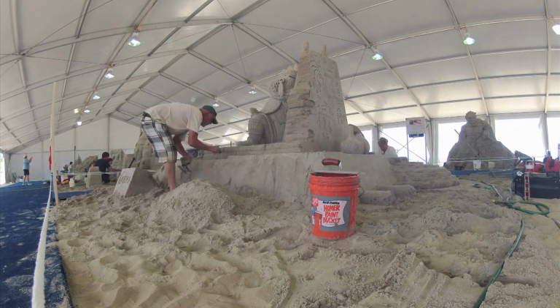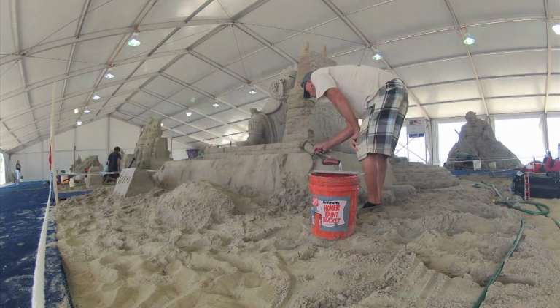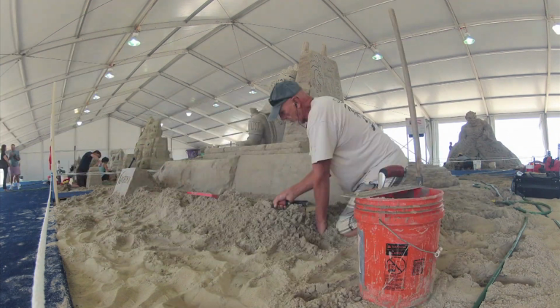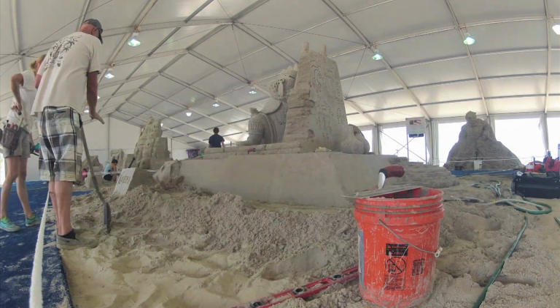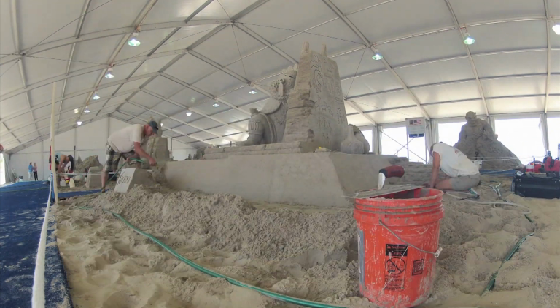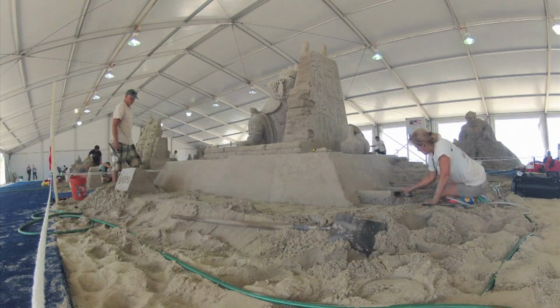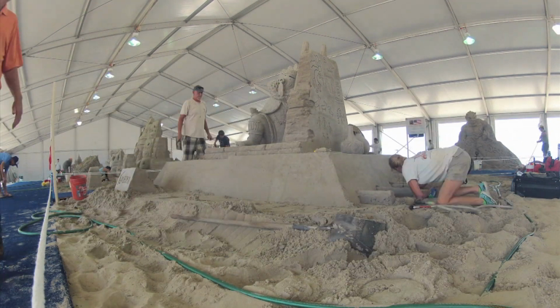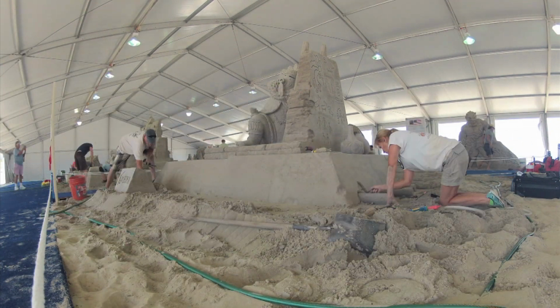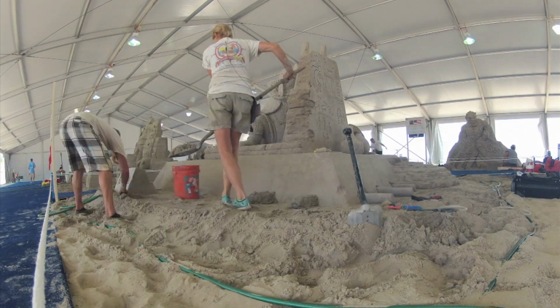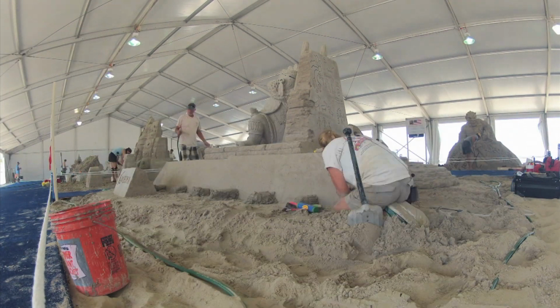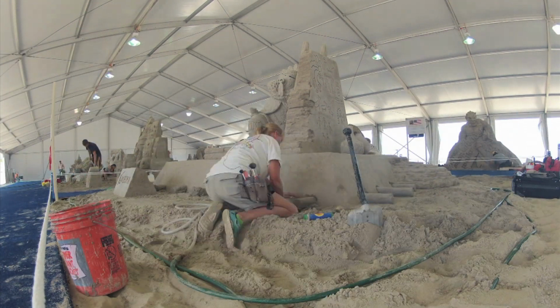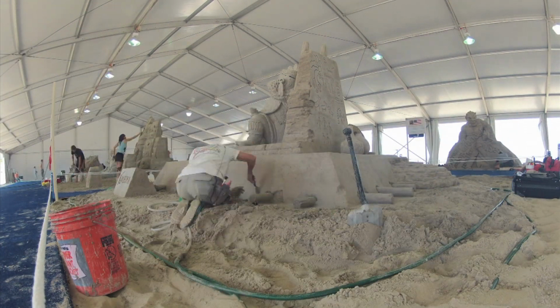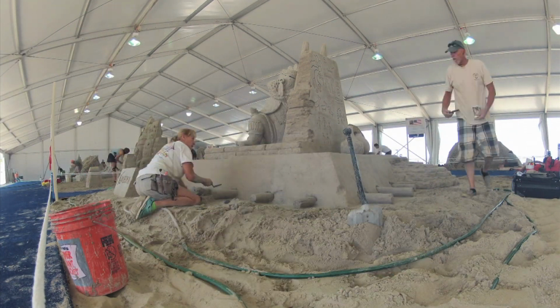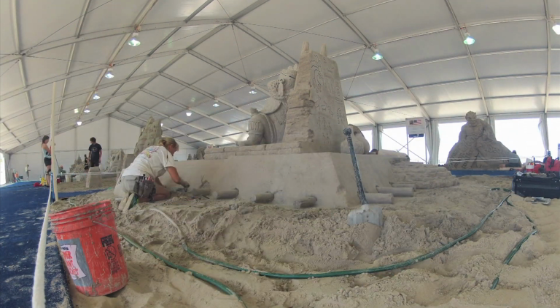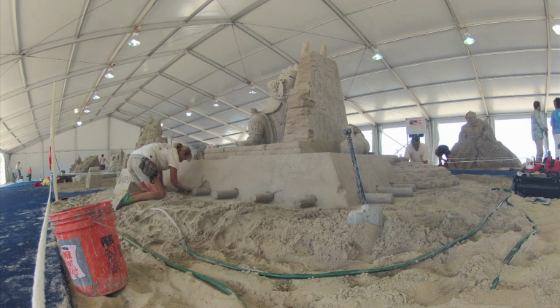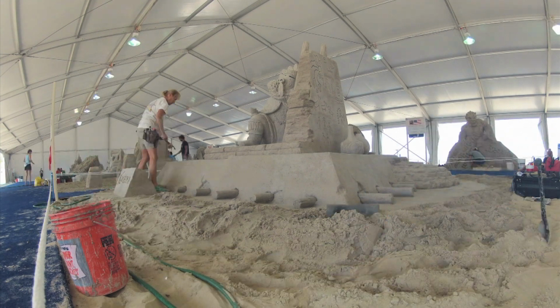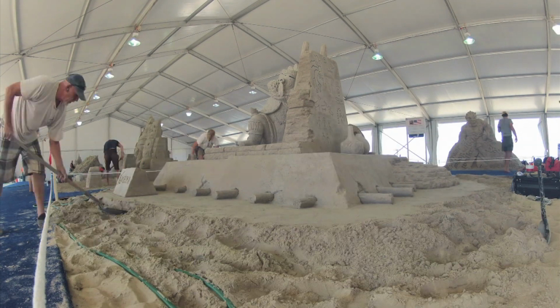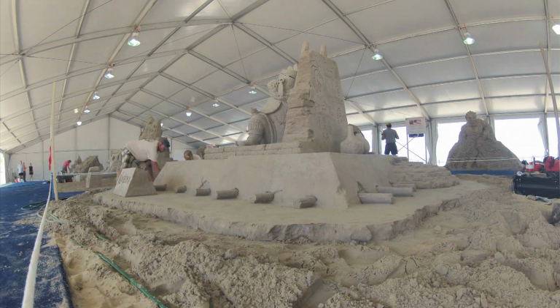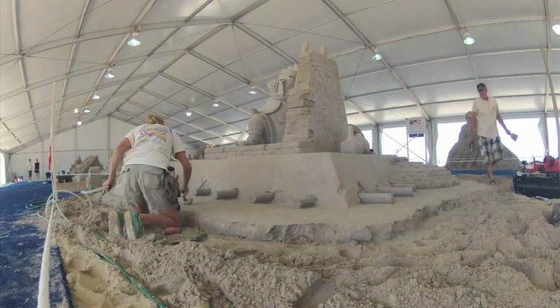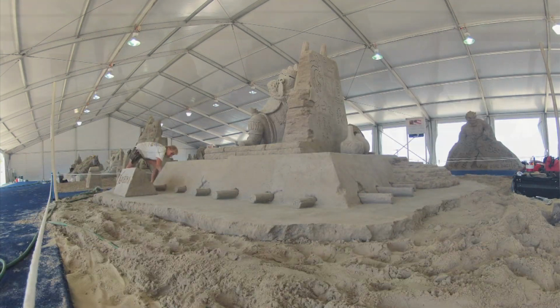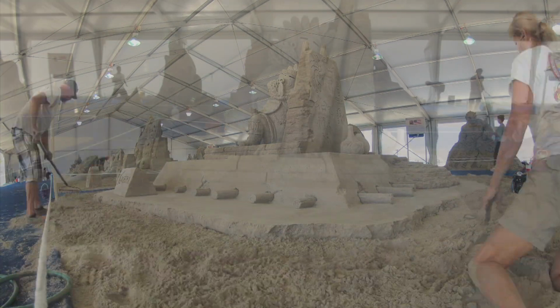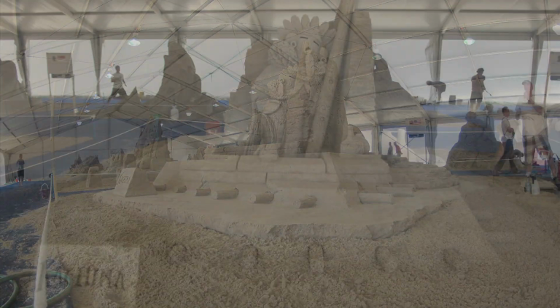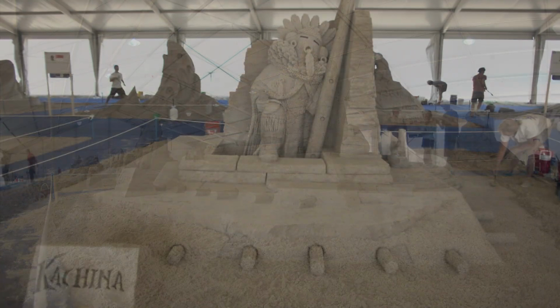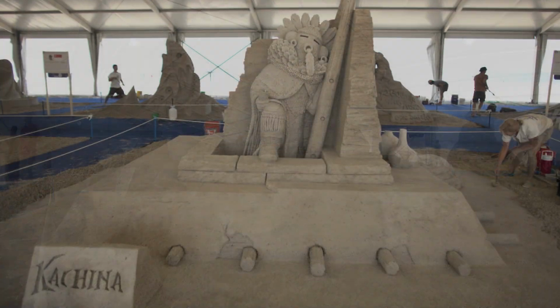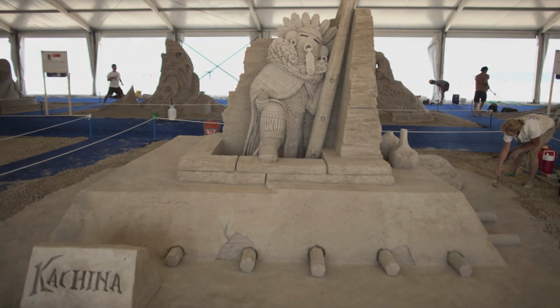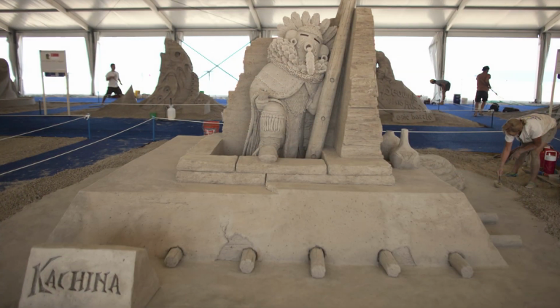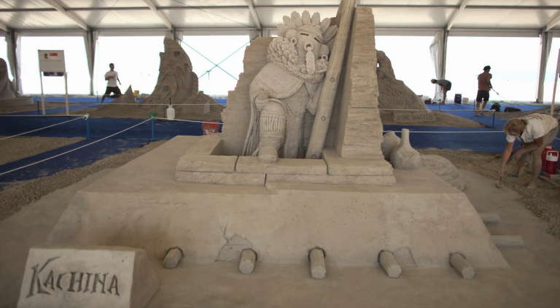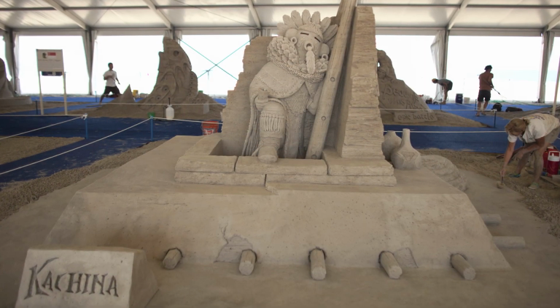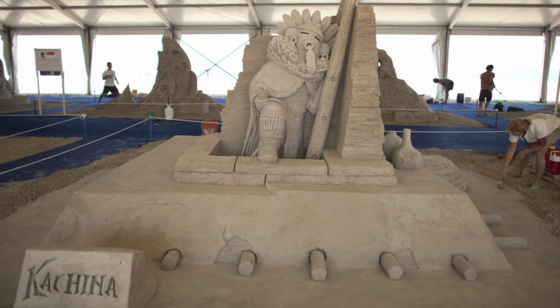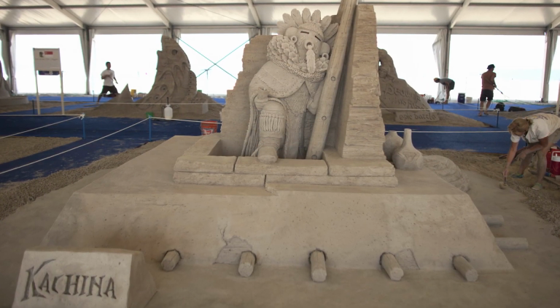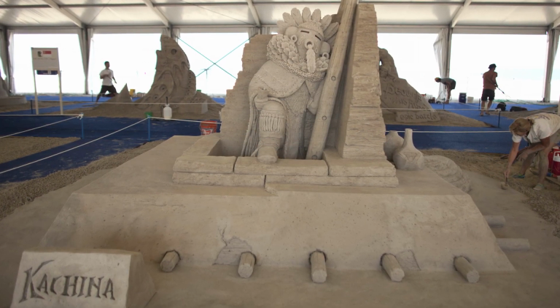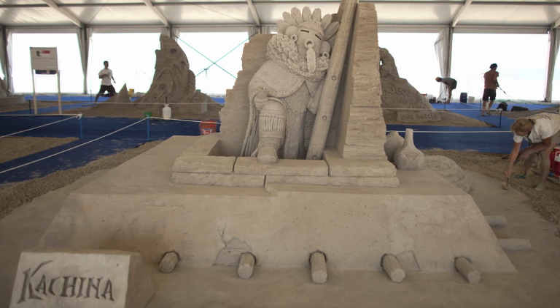You have museum quality art in this tent. This is difficult to understand. That's why people never believe that it's only sand and water. It's very nice to tell people. It's very beautiful.